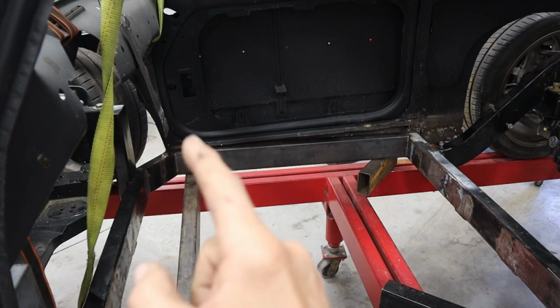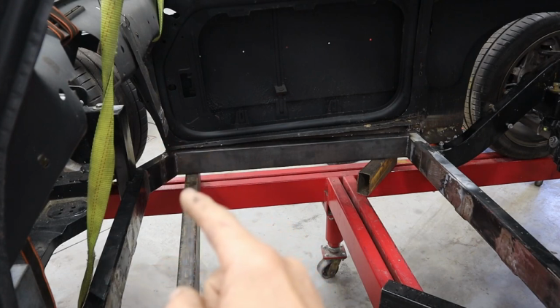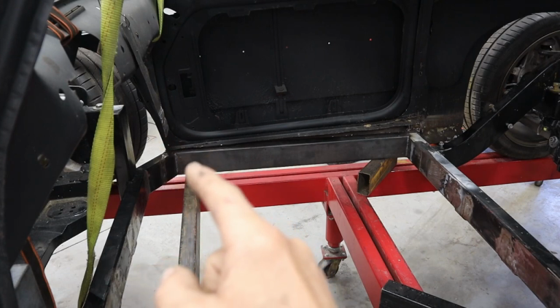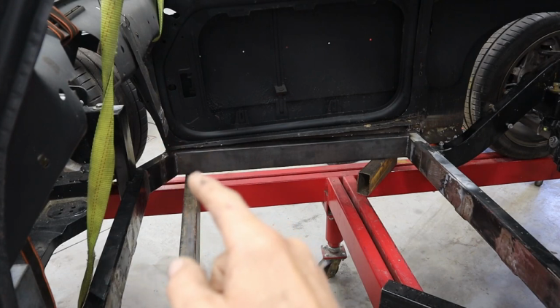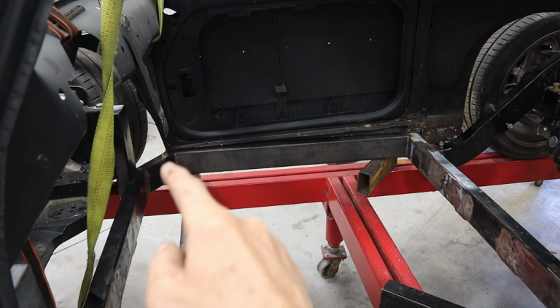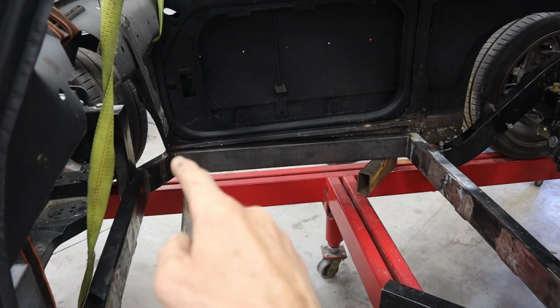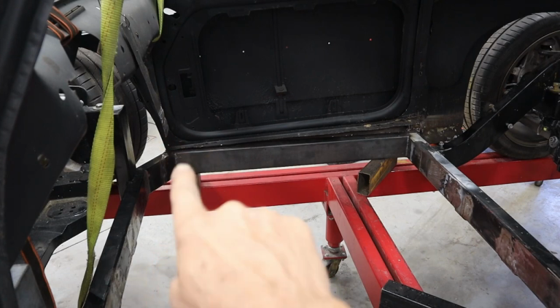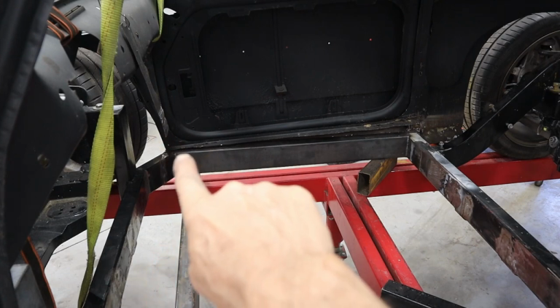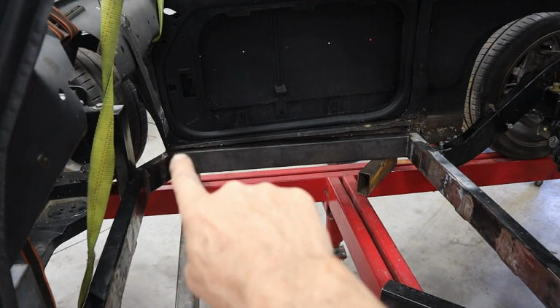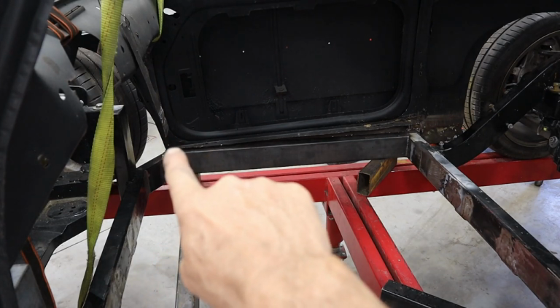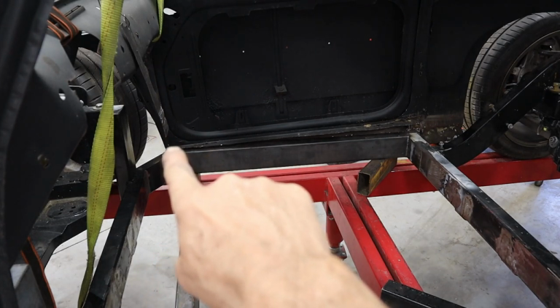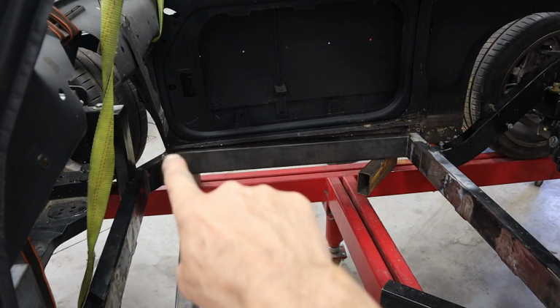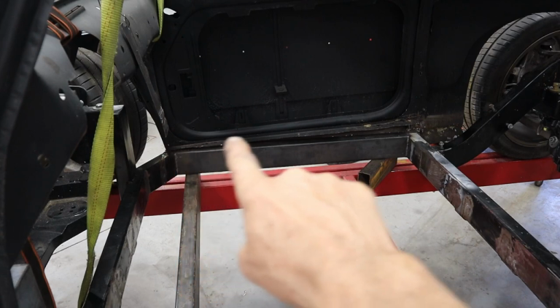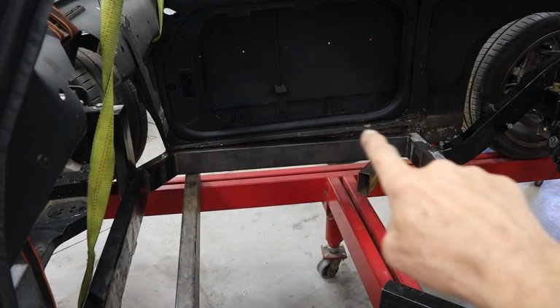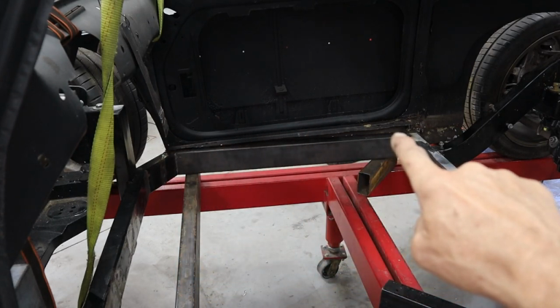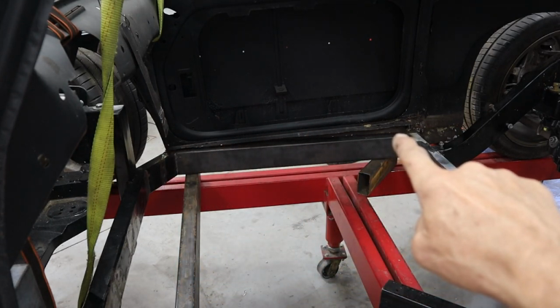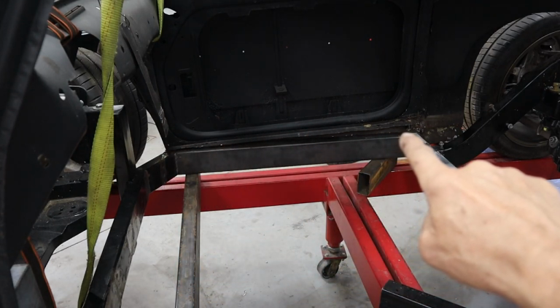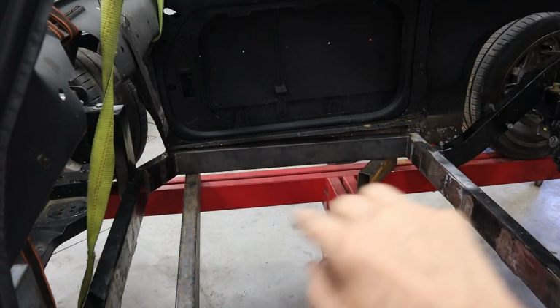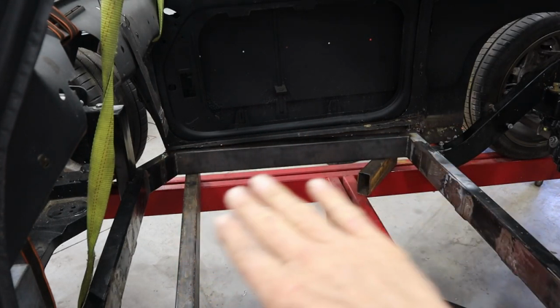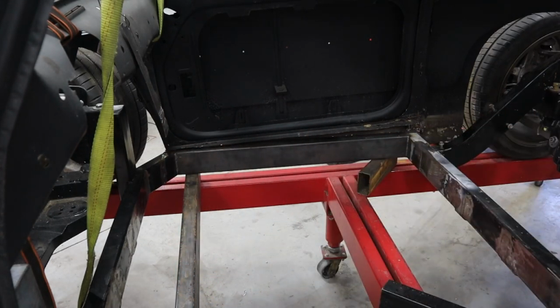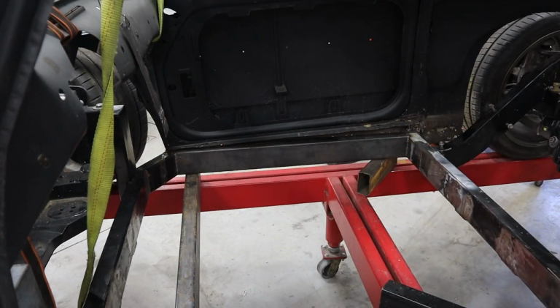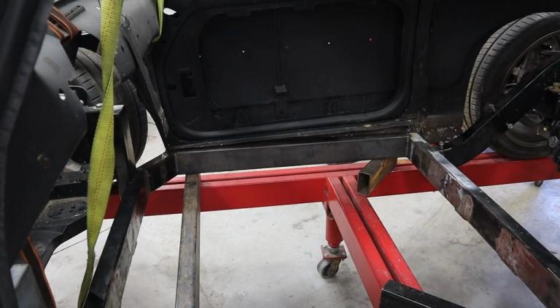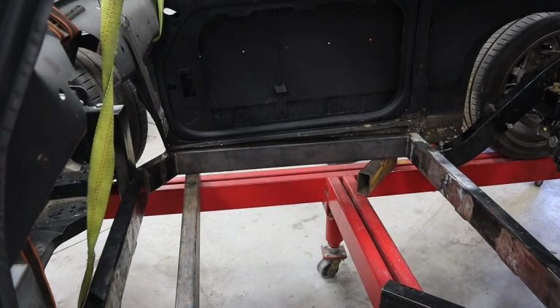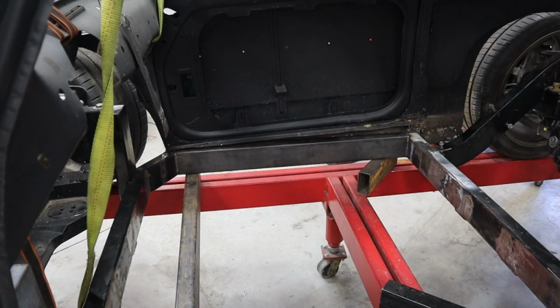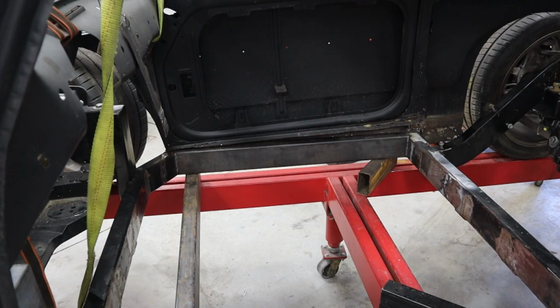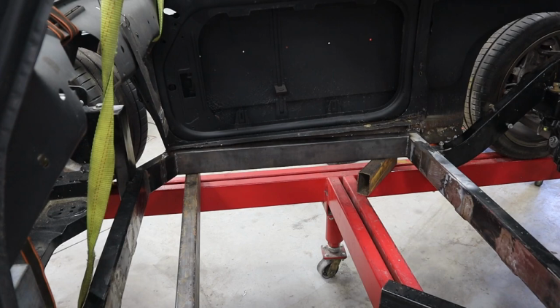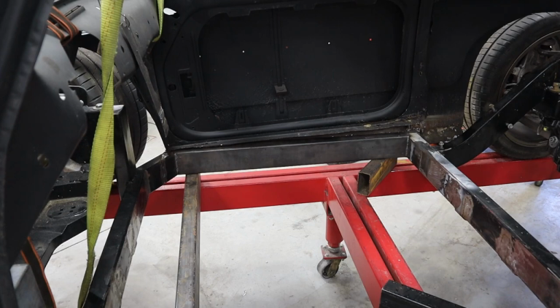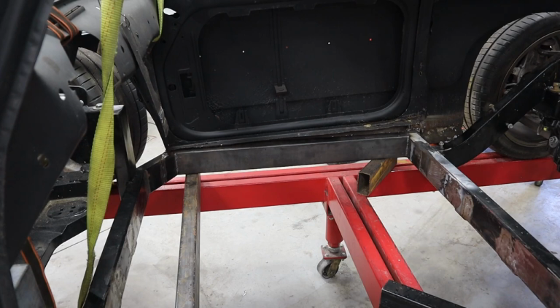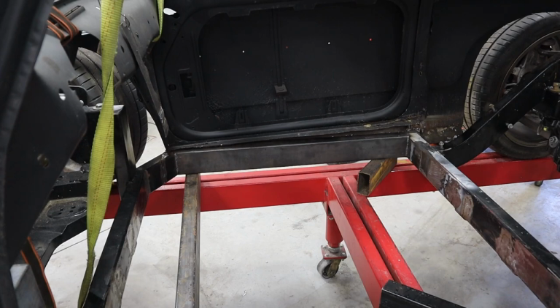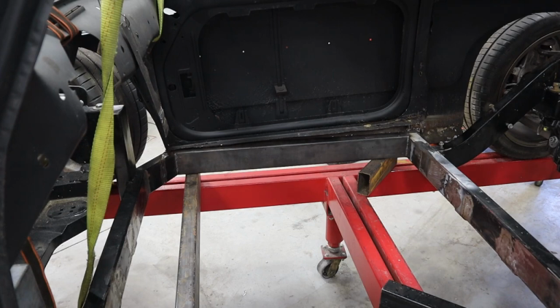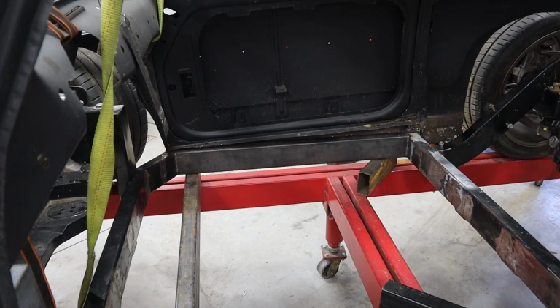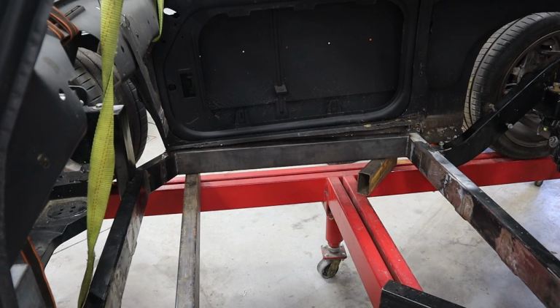The thing I want to point out is that one side is resting on the door sill and the other isn't, and the reason for that is I've already started trying to jack this car up a little bit in the back just to get tire clearance.